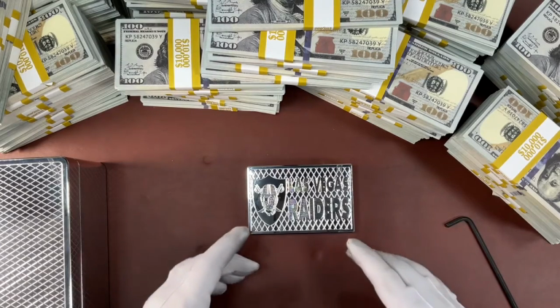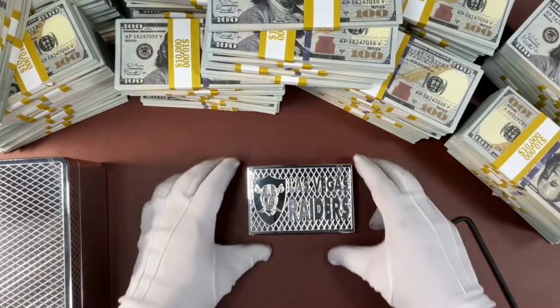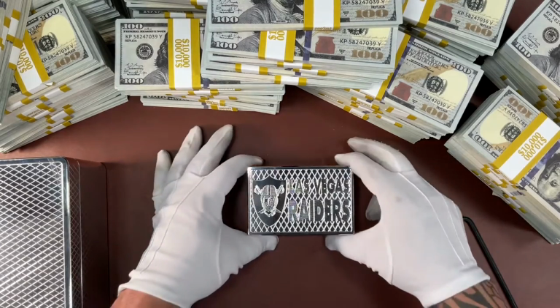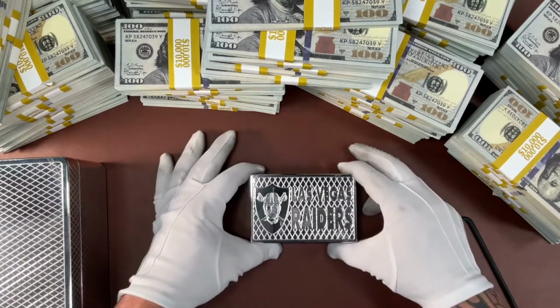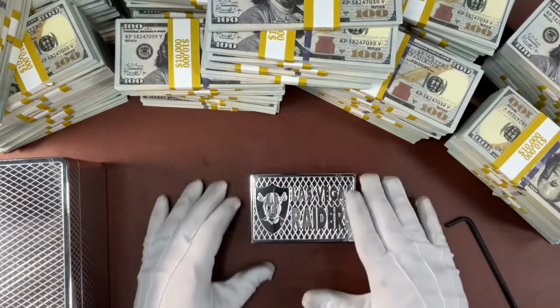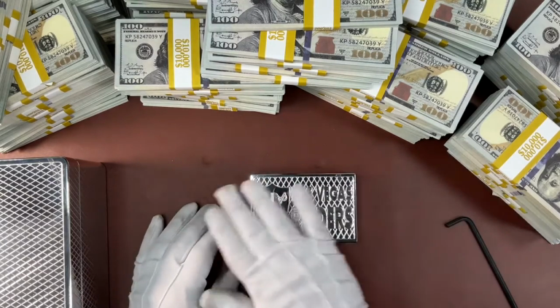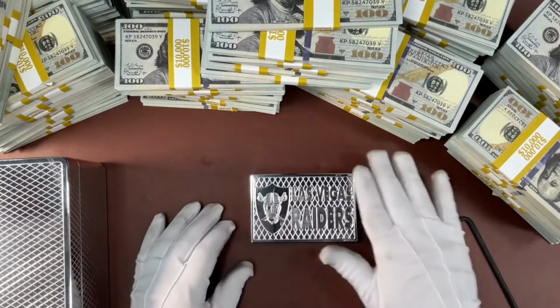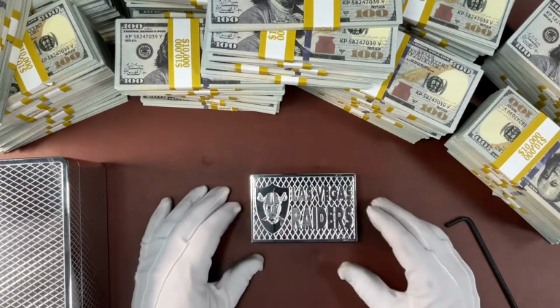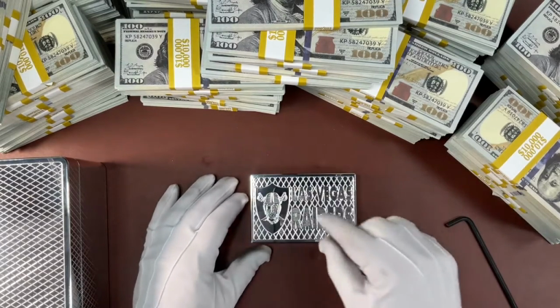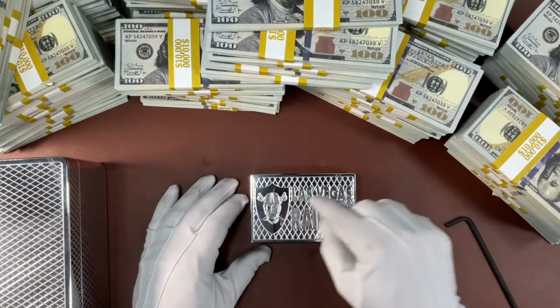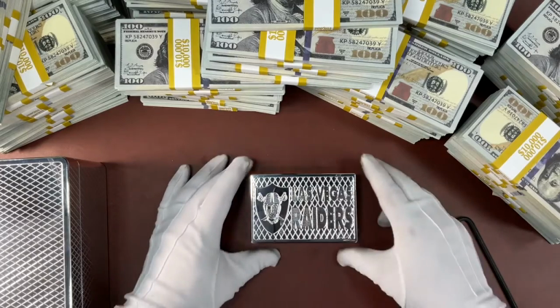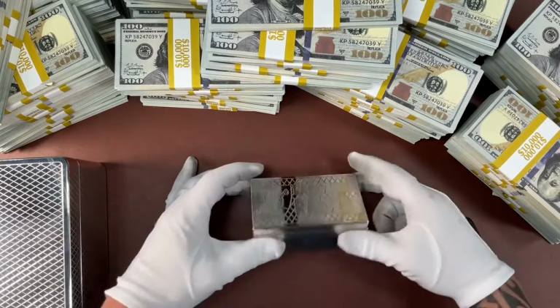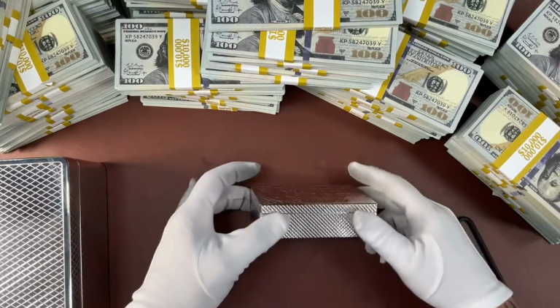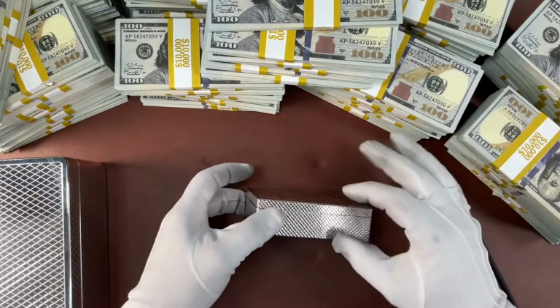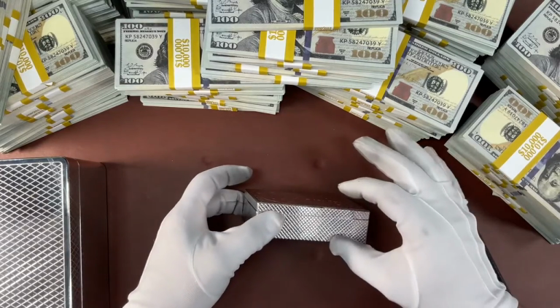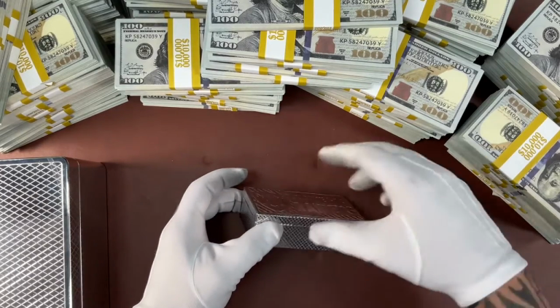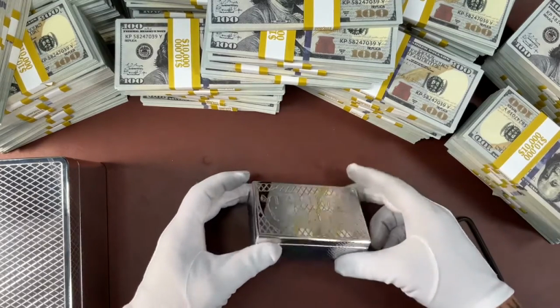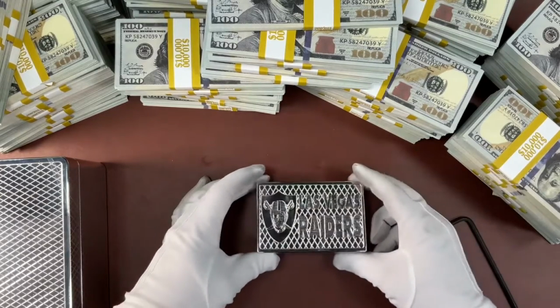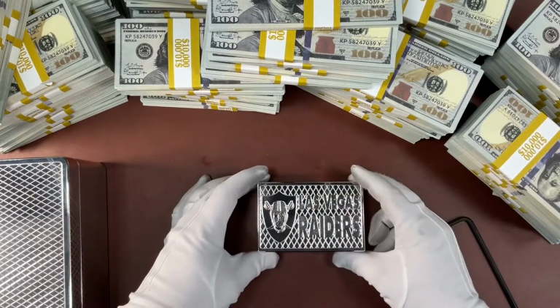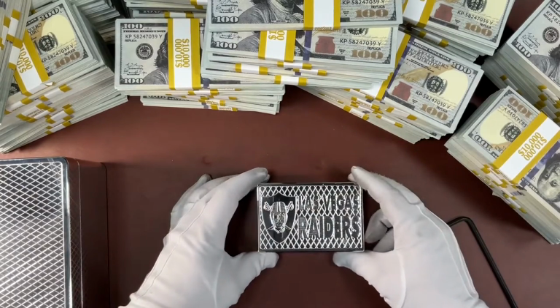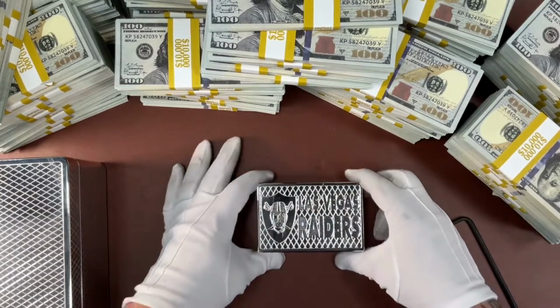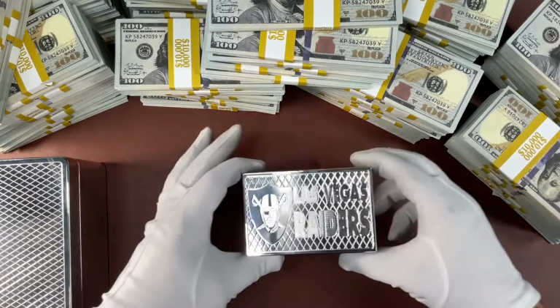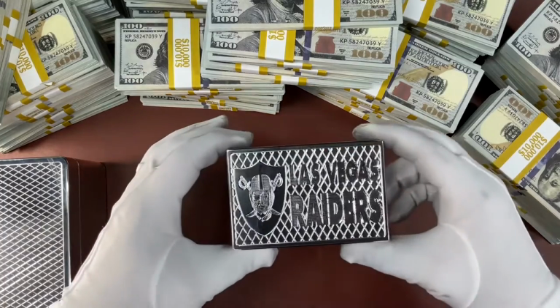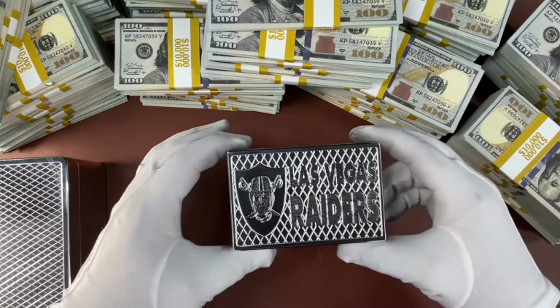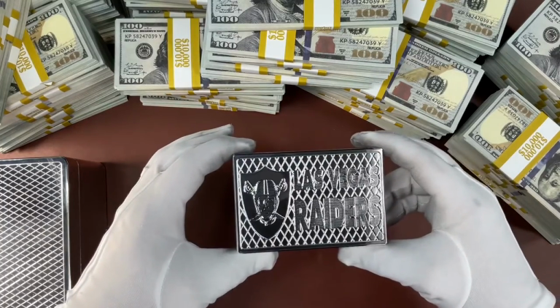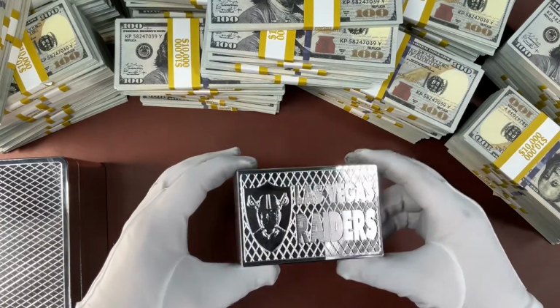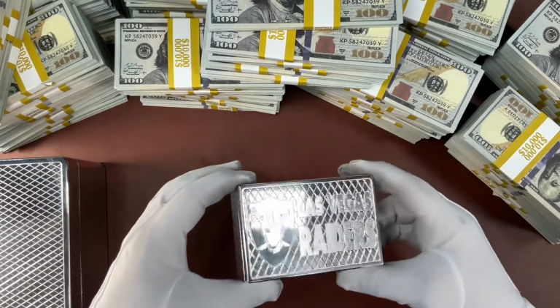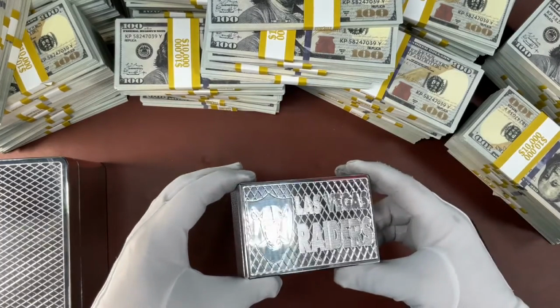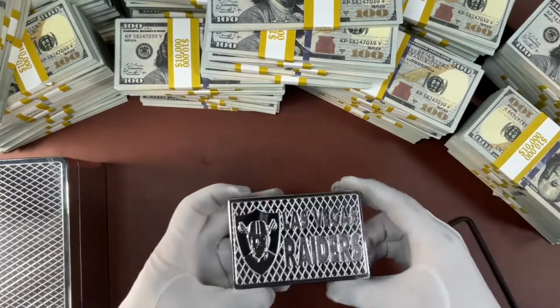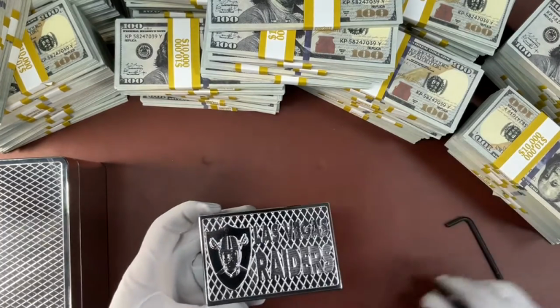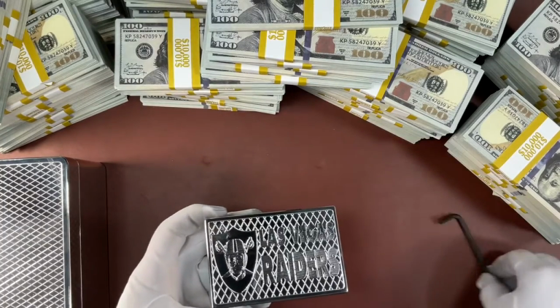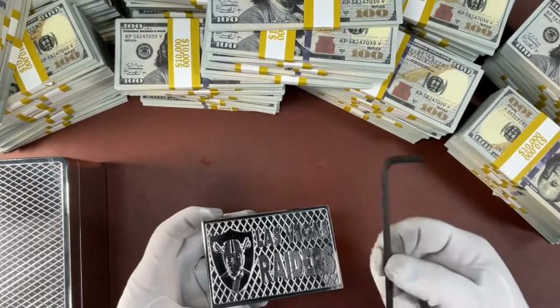He wants something similar to this with a glass lid to display his ring, so it'll probably be a little bit deeper — maybe twice as deep — so we can do something nice to hold the ring on the inside. But this is our first Zippo brick, guys. Tell me what you think.